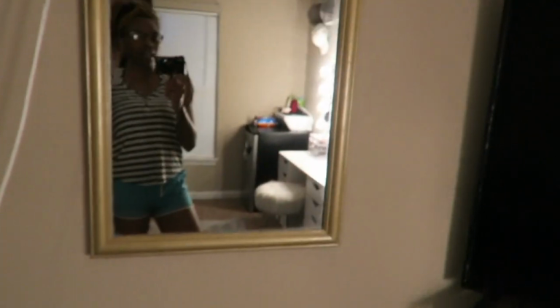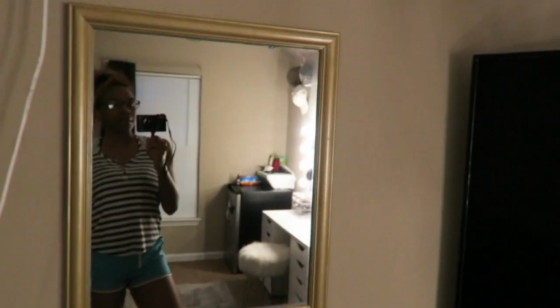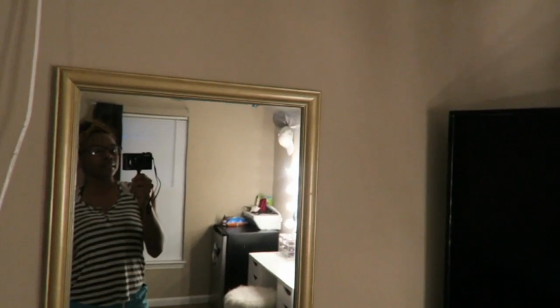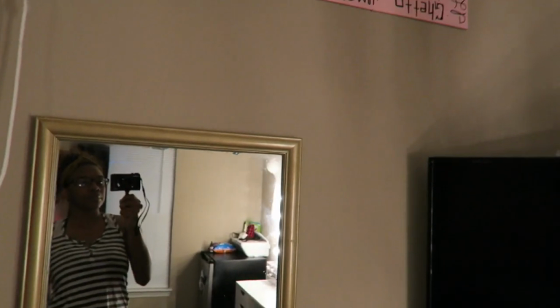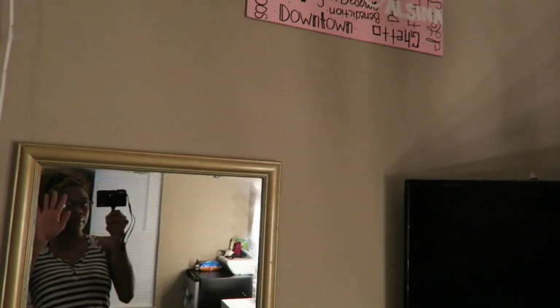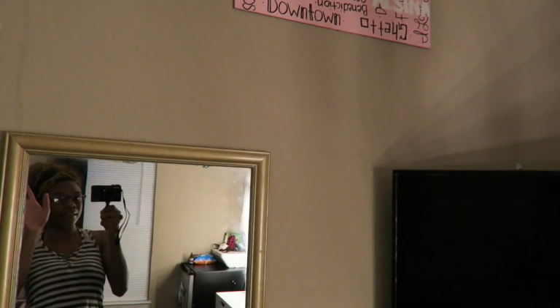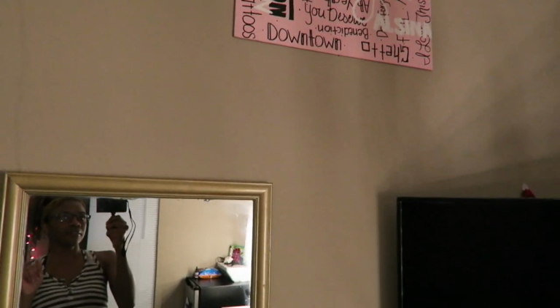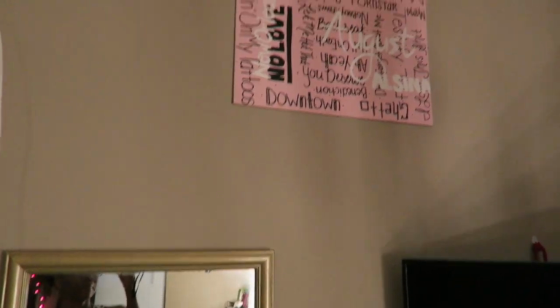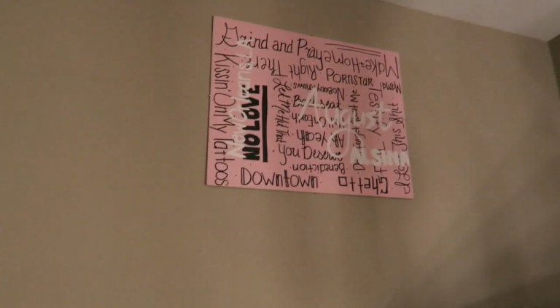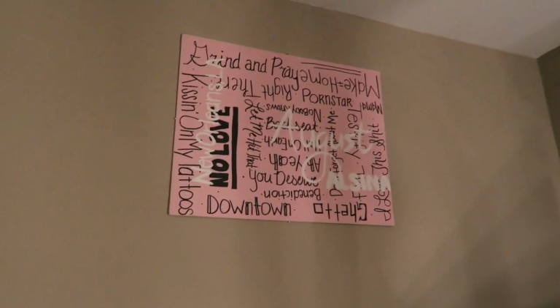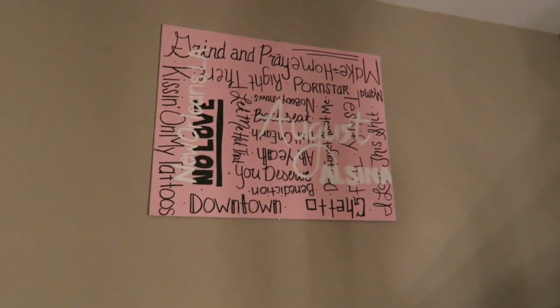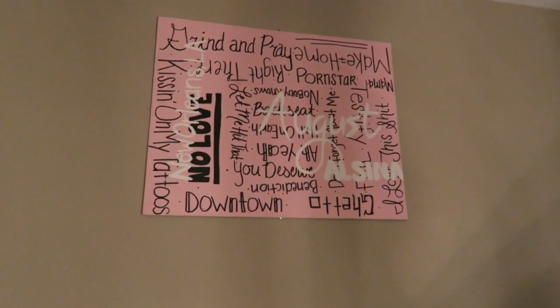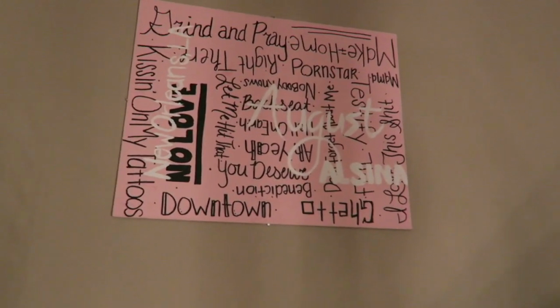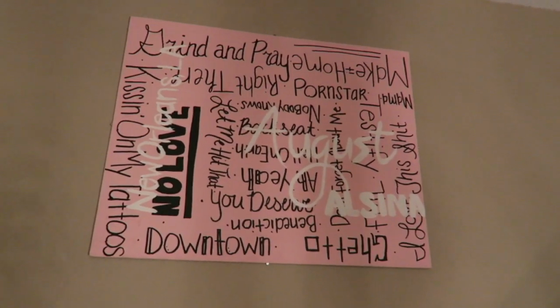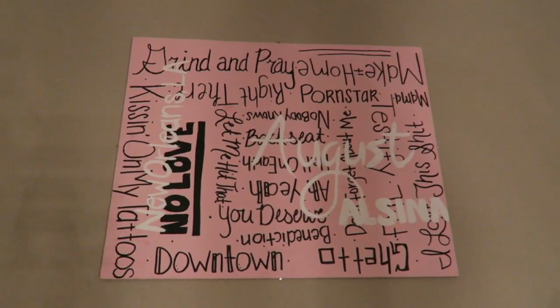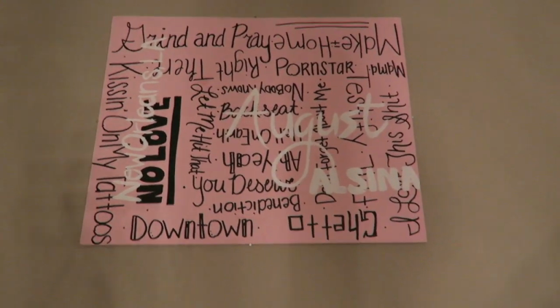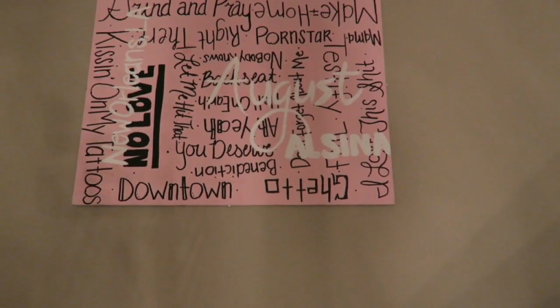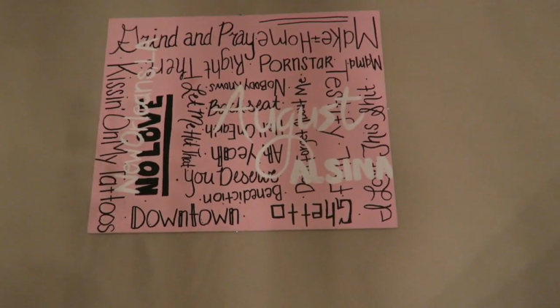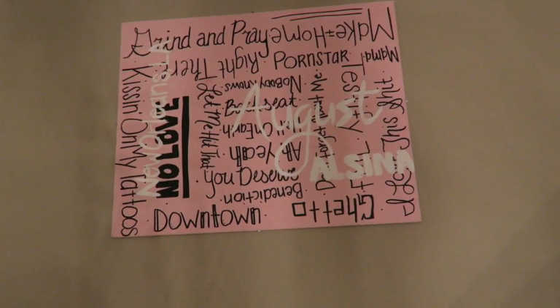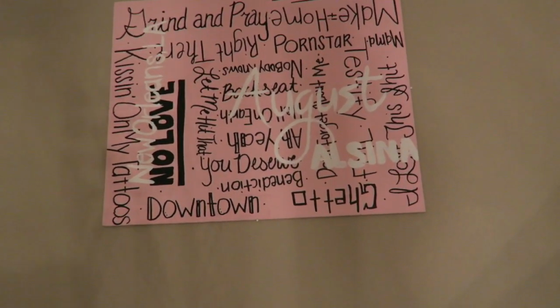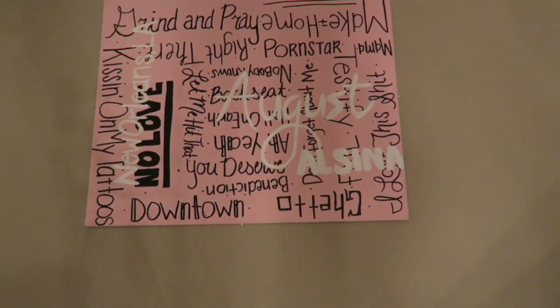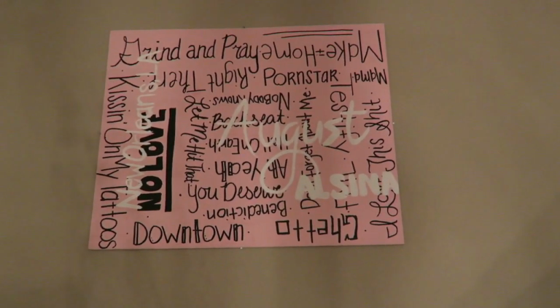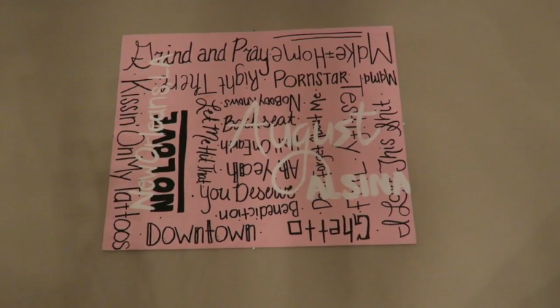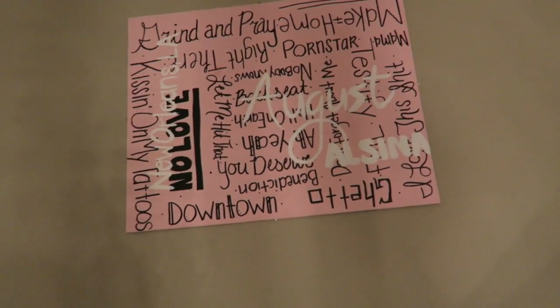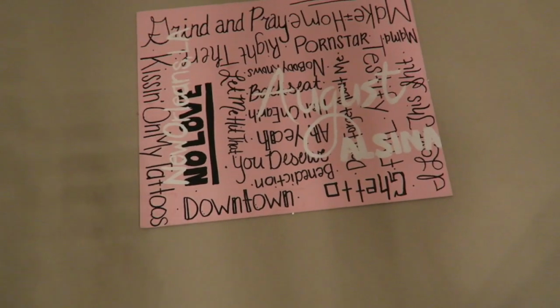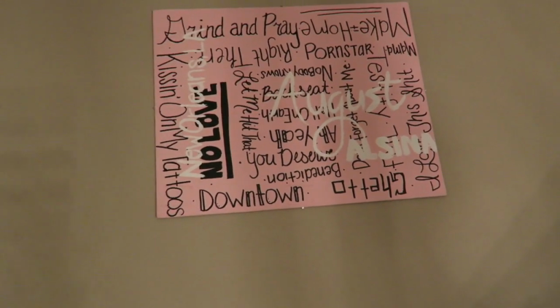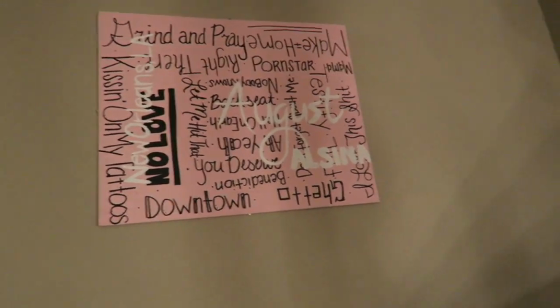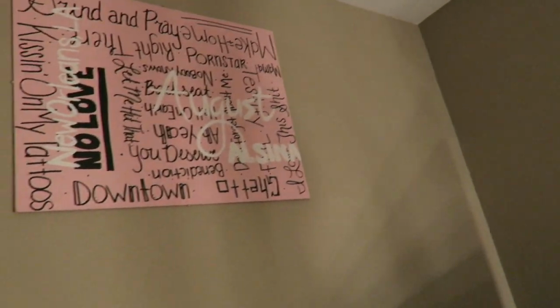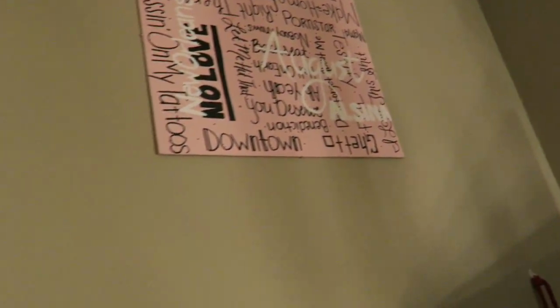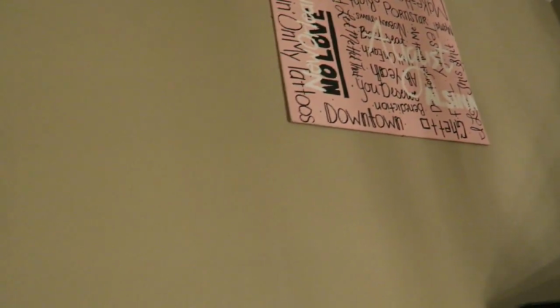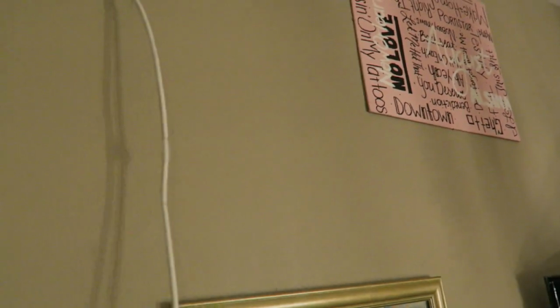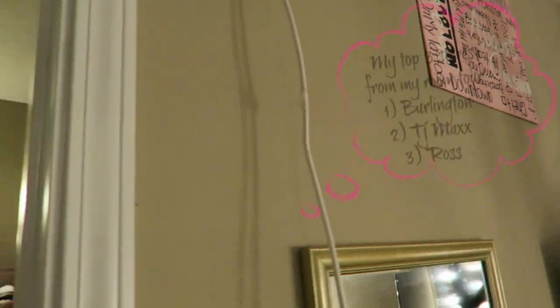And then I have another mirror that I just put up. I look crusty. And I'm pretty sure you will recognize this painting — I've had it since my freshman year and I can't get rid of it because I love August Alsina. So moving on to my bathroom.